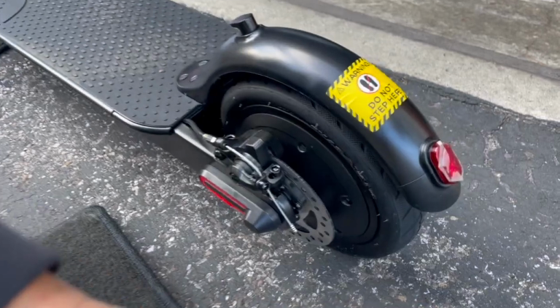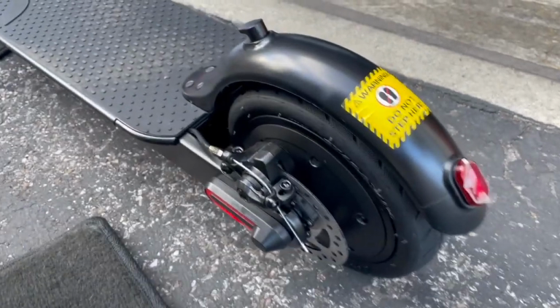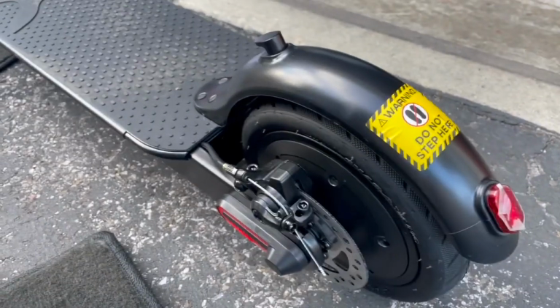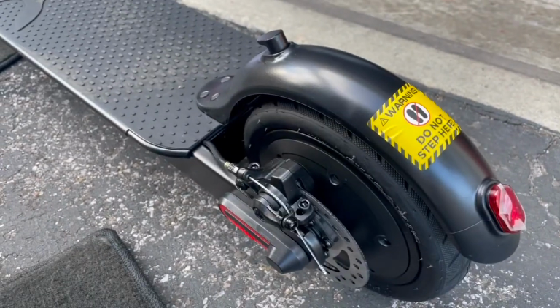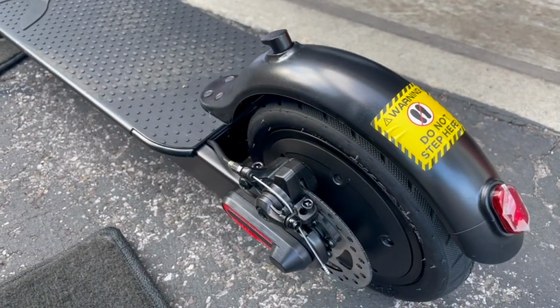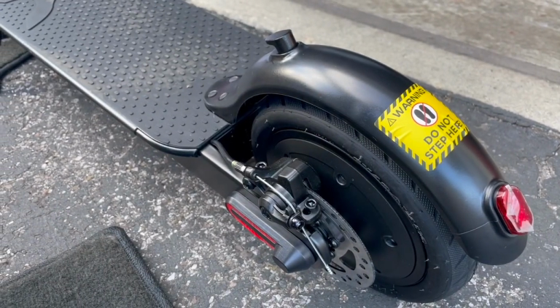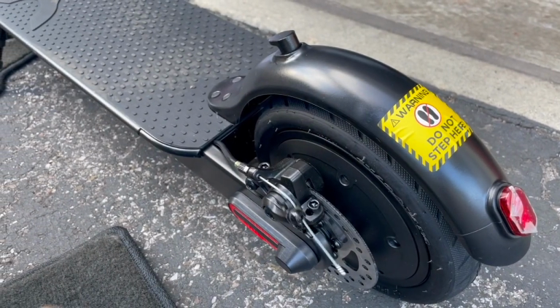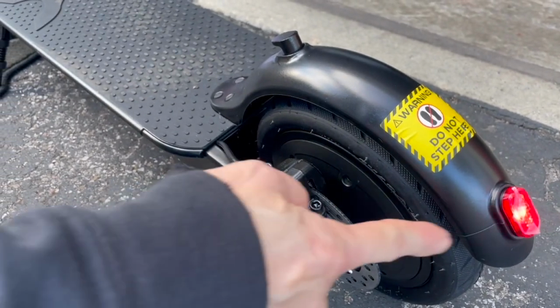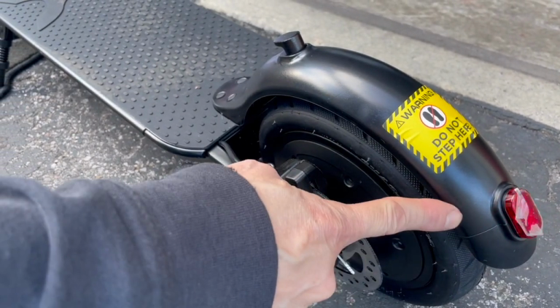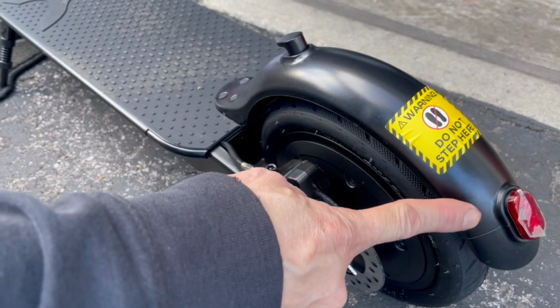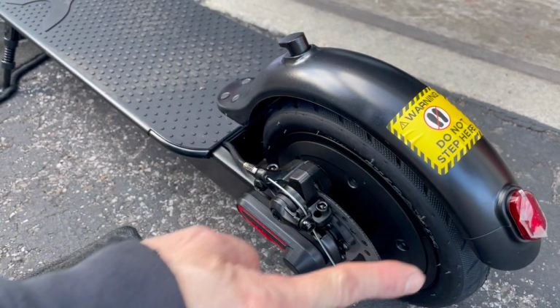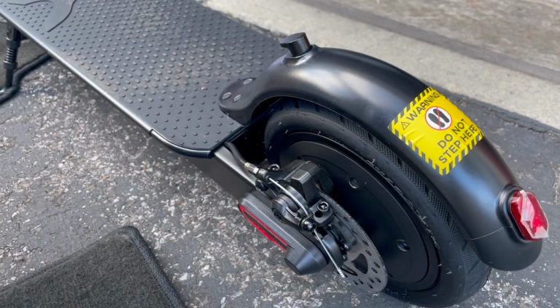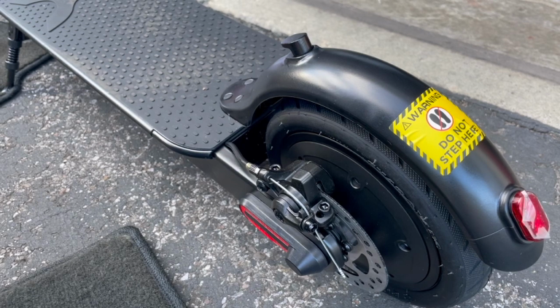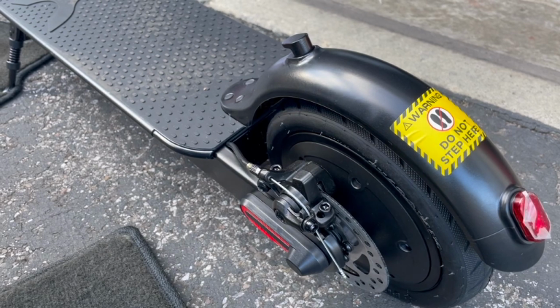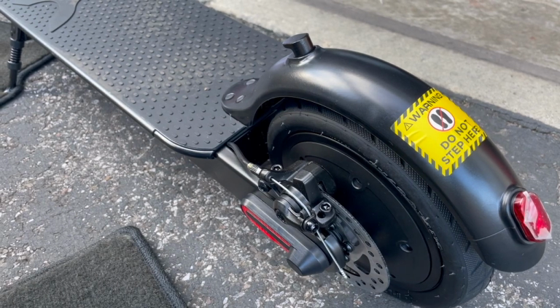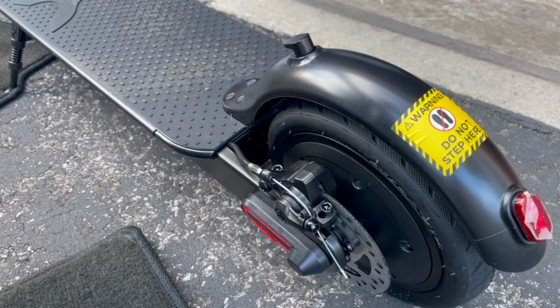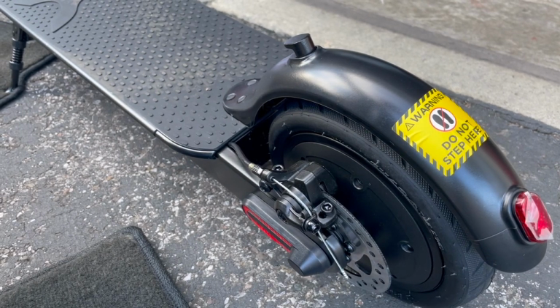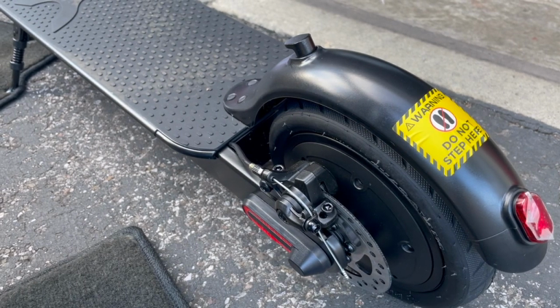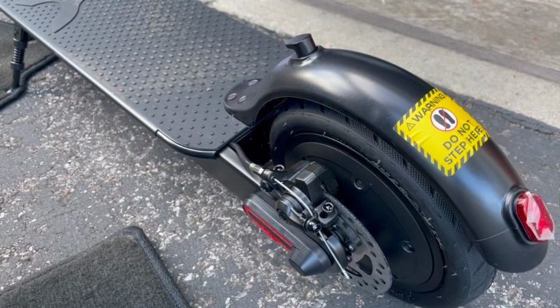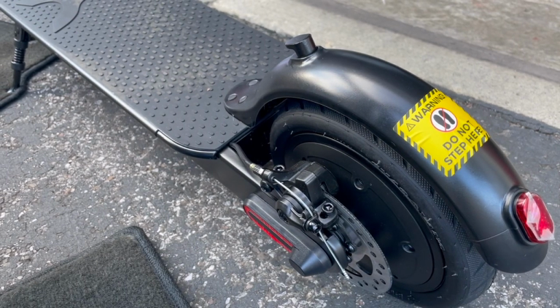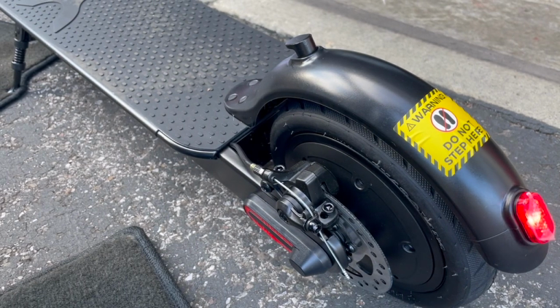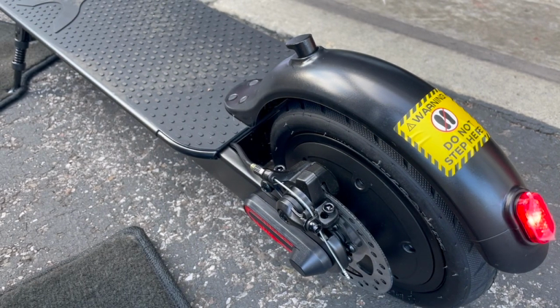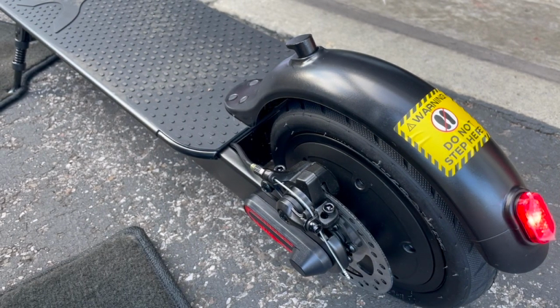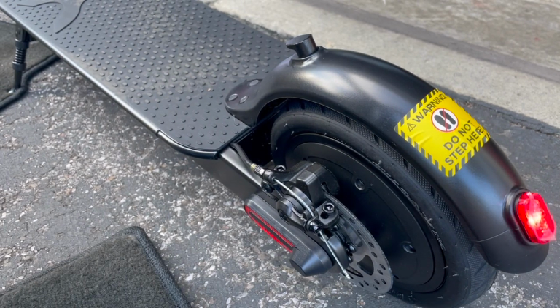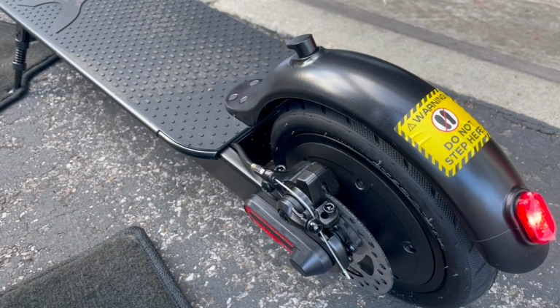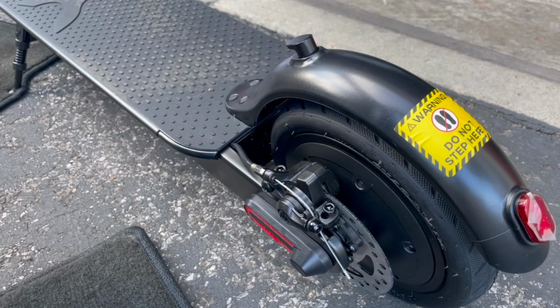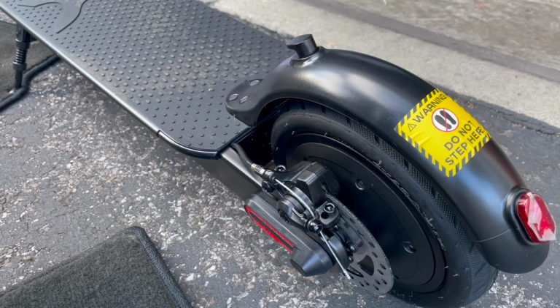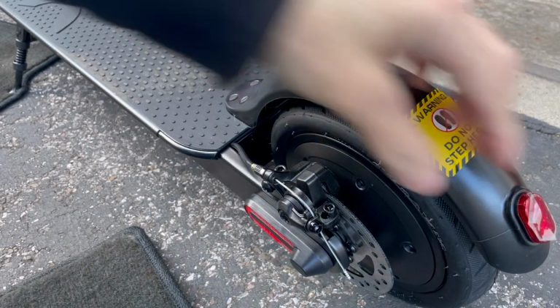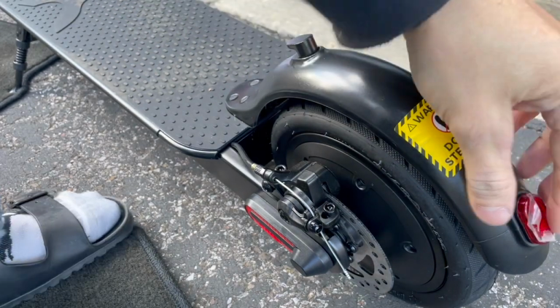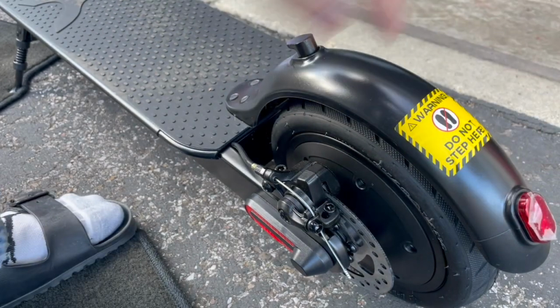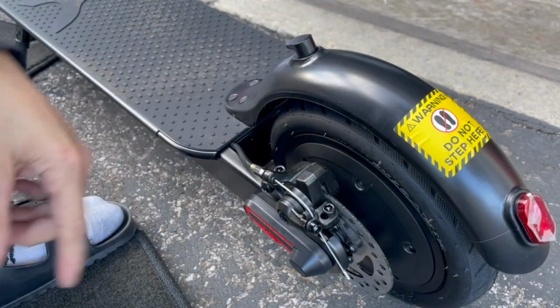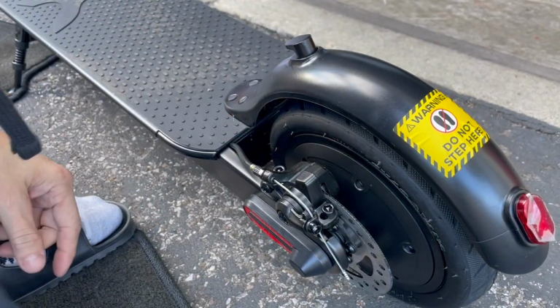So this thing has a brake light — if I squeeze the brakes, see the brake lights? That's cool. Let me turn on the headlight, see if that tail light turns on. Yep, the tail light turns on. That's cool. I like that. So the nicer scooters will have that option.